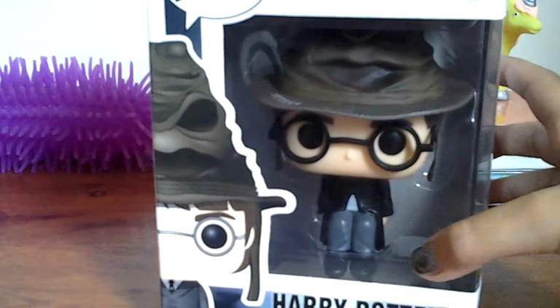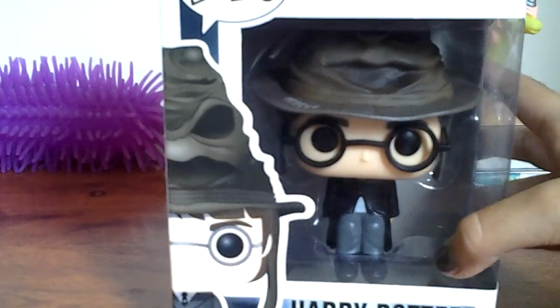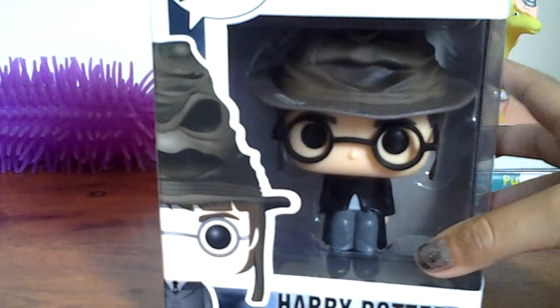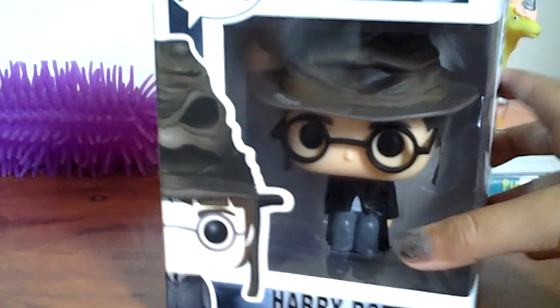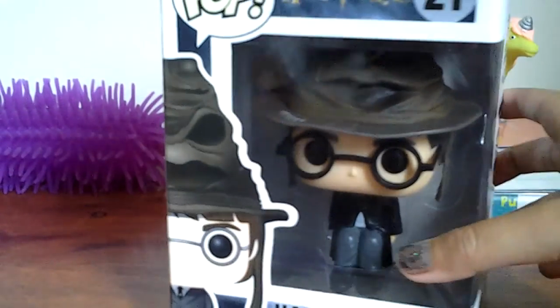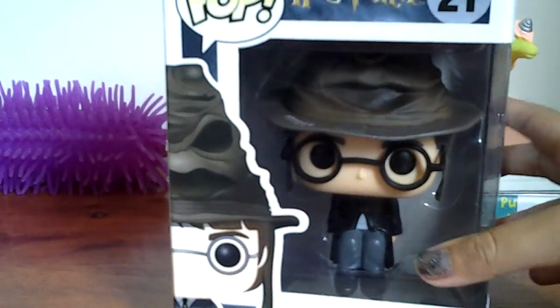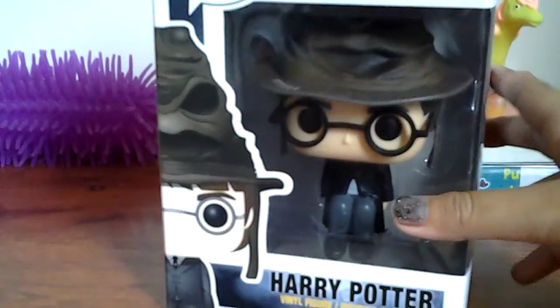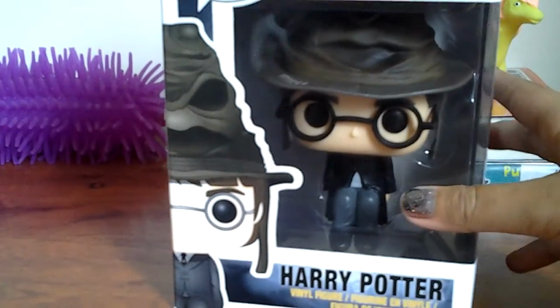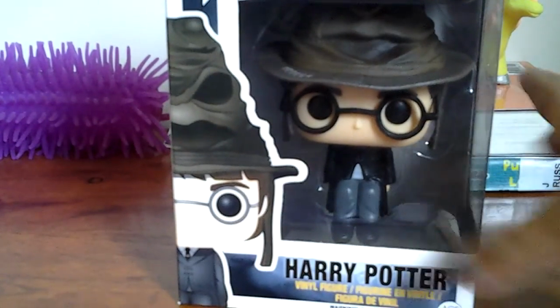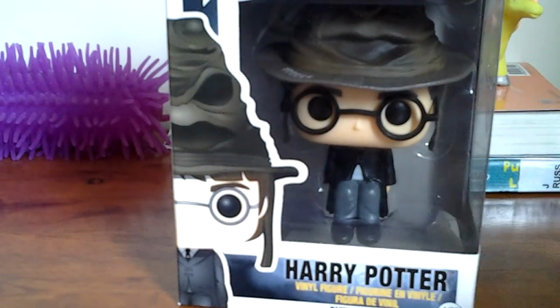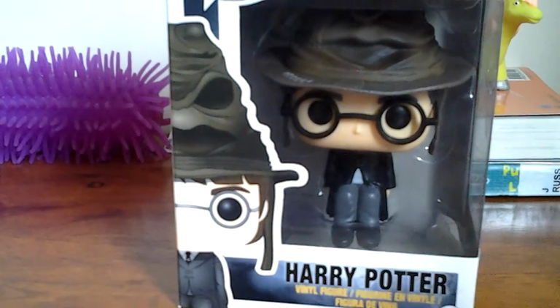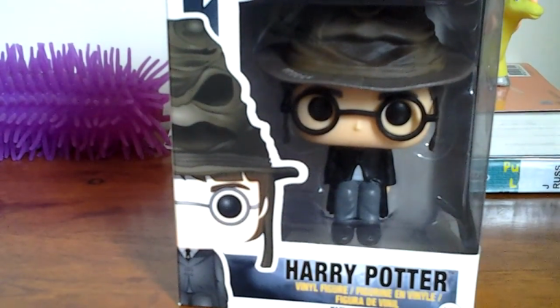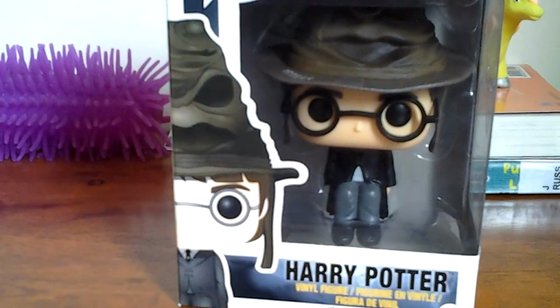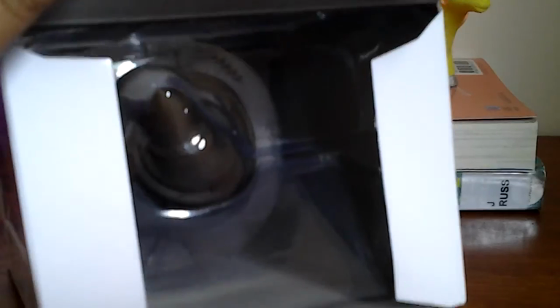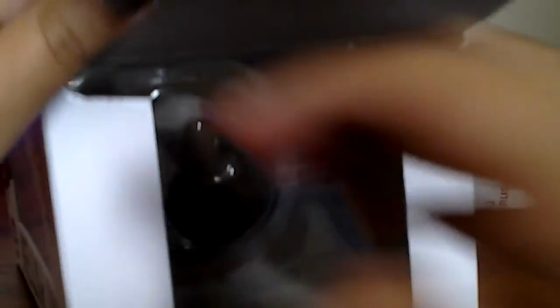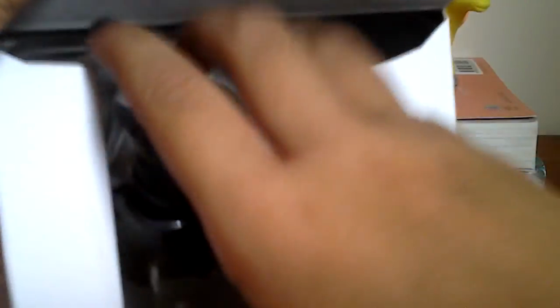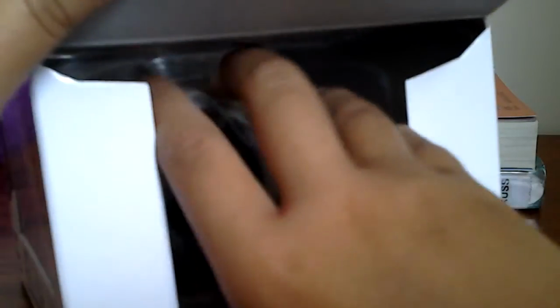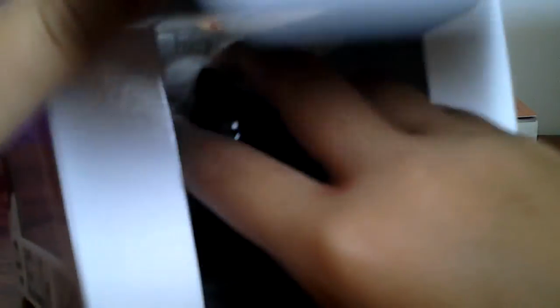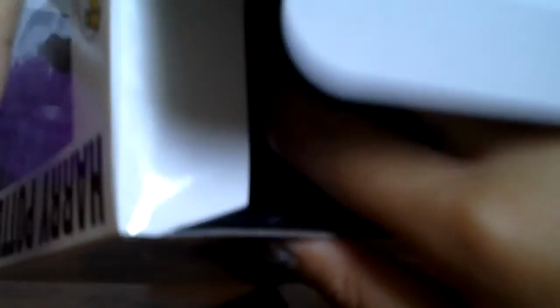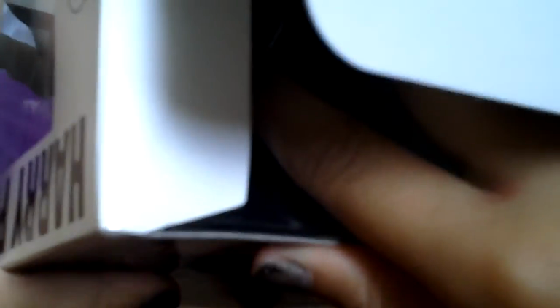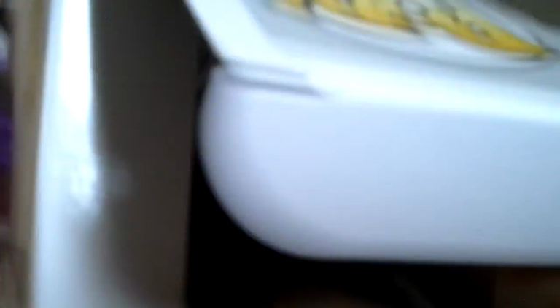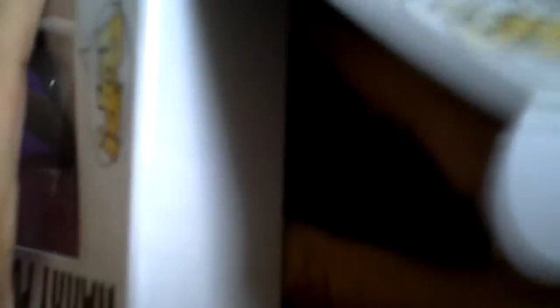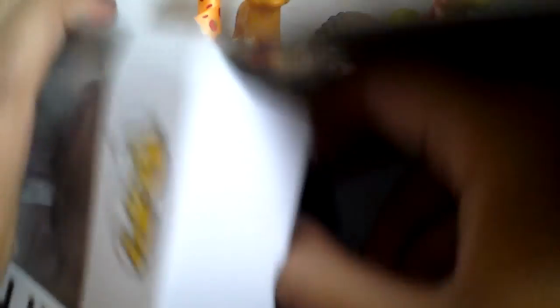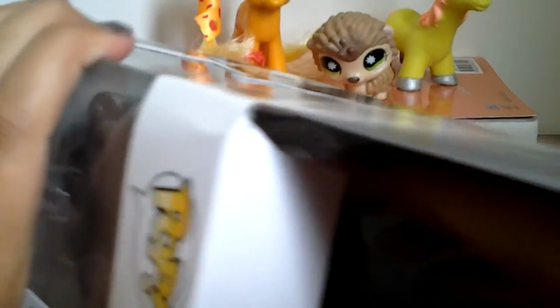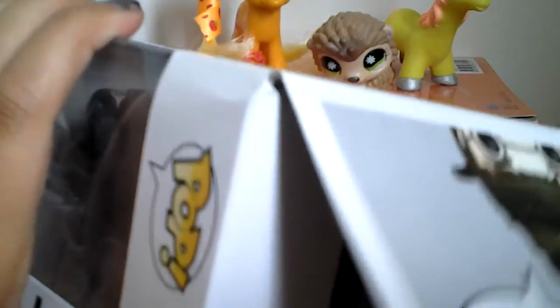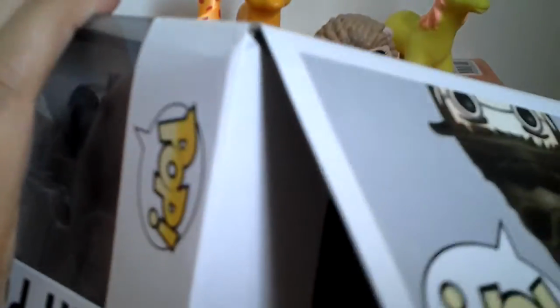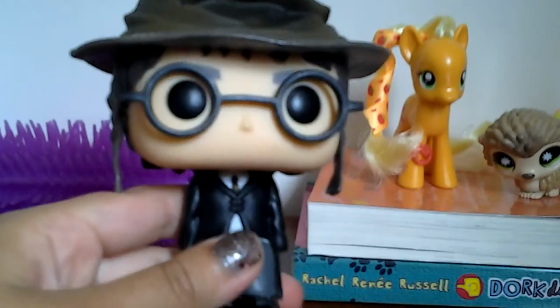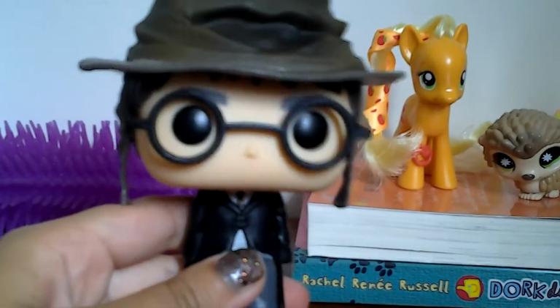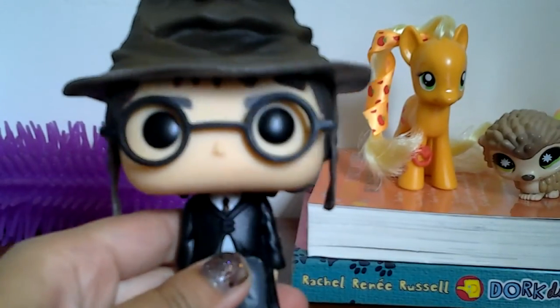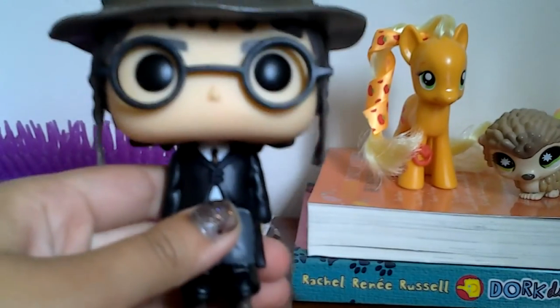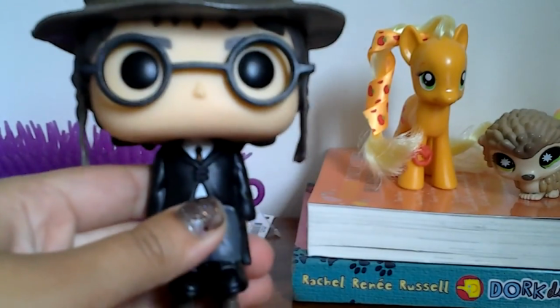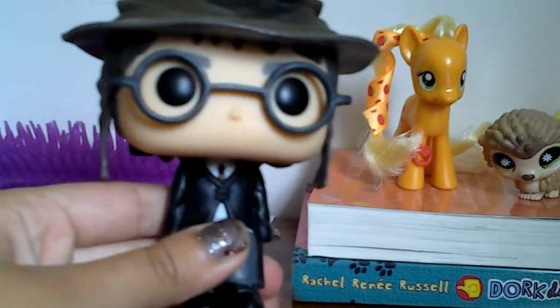So I'm going to keep the packaging and let's open it up. It's coming out. So here he is out of the packaging.